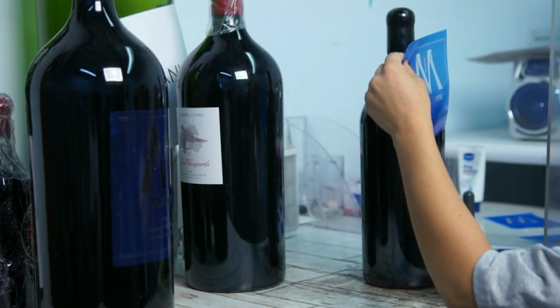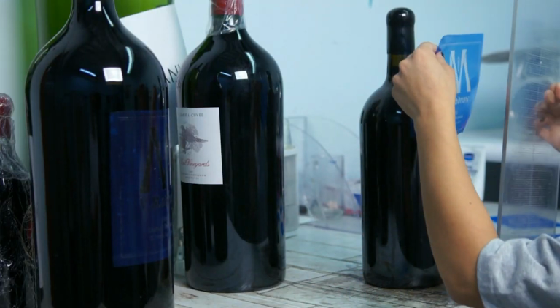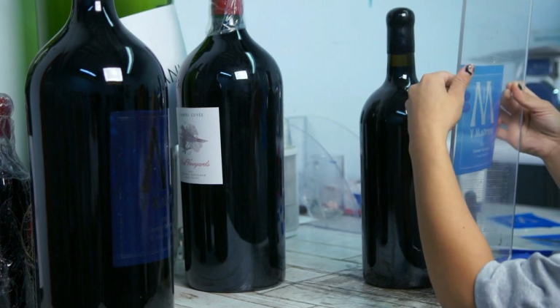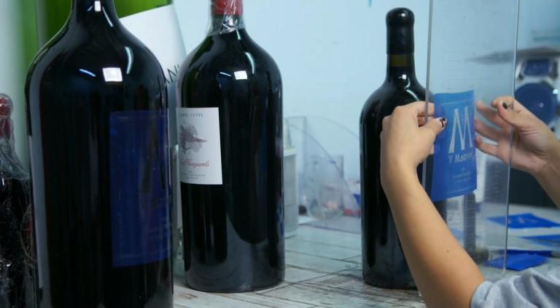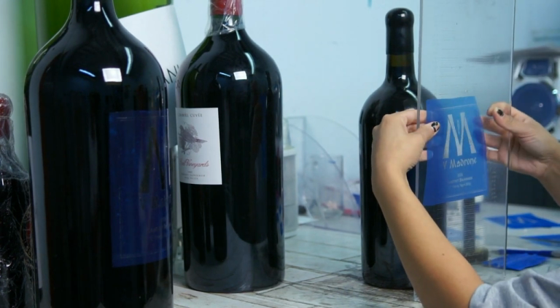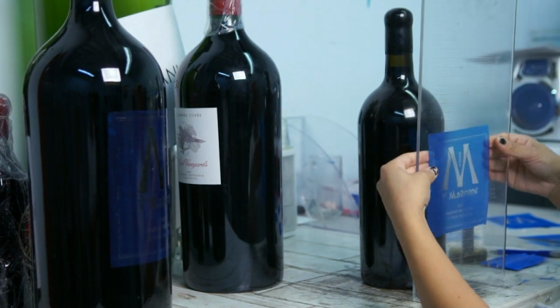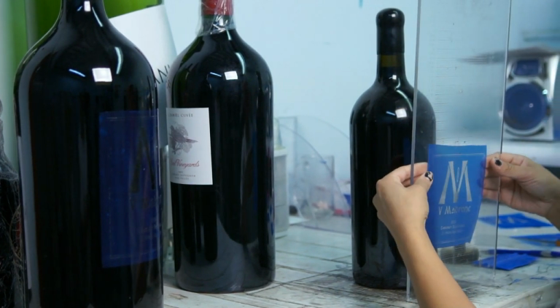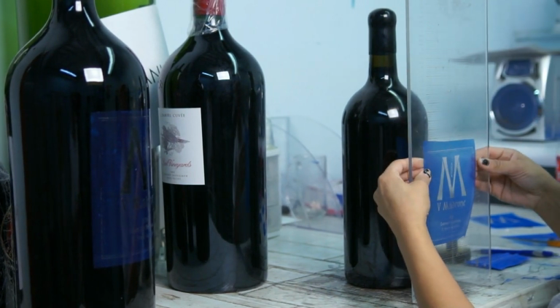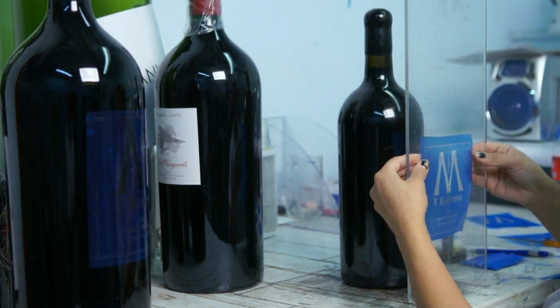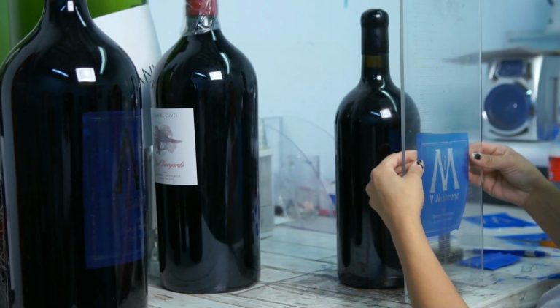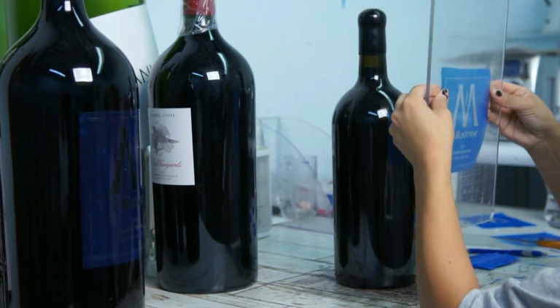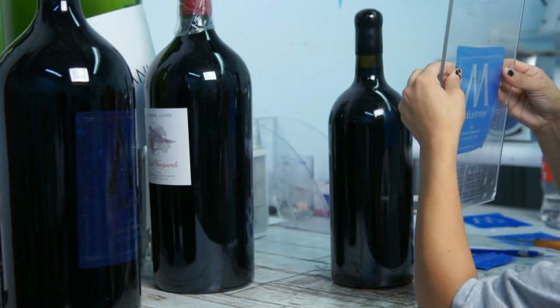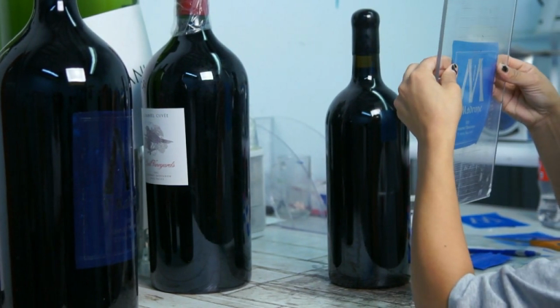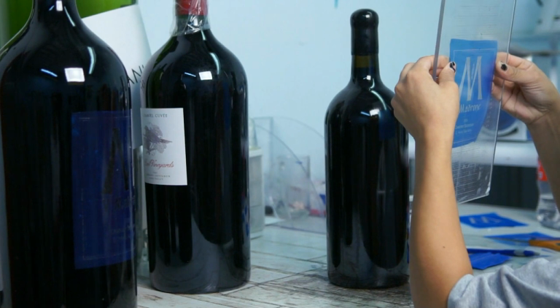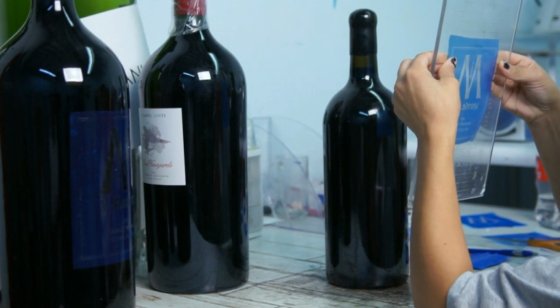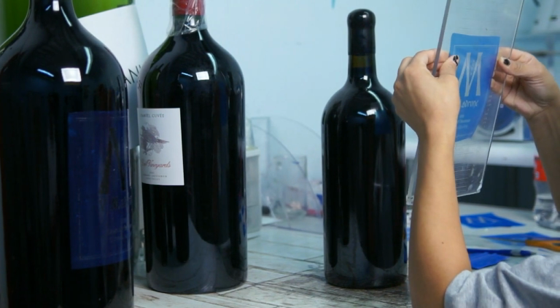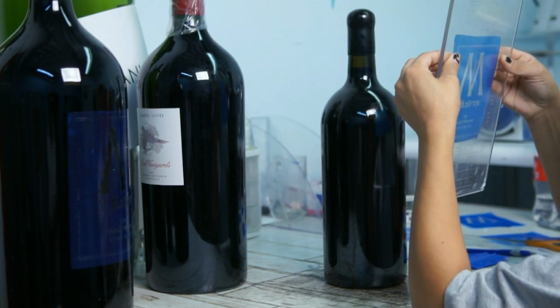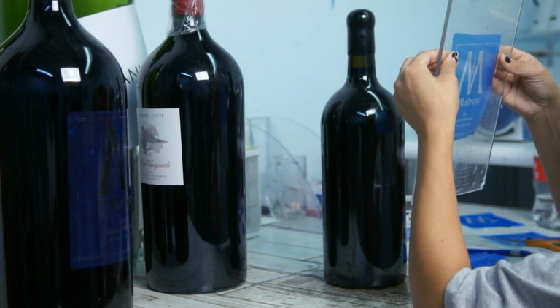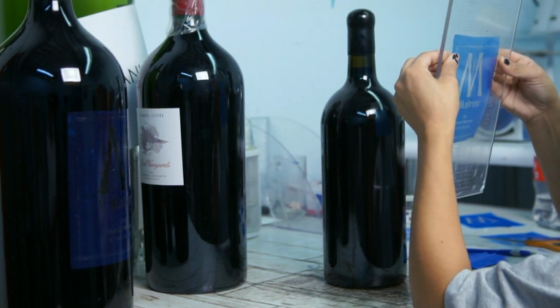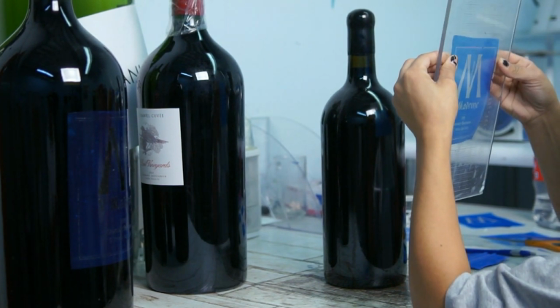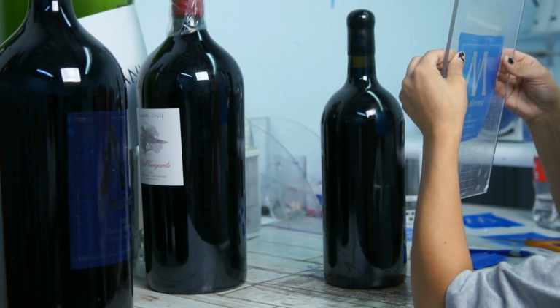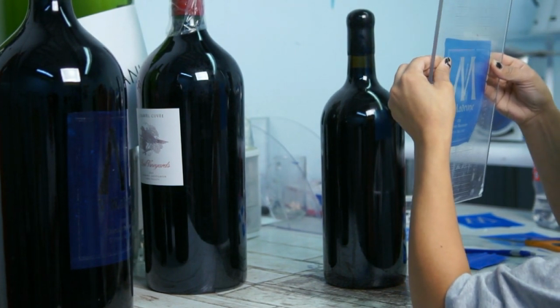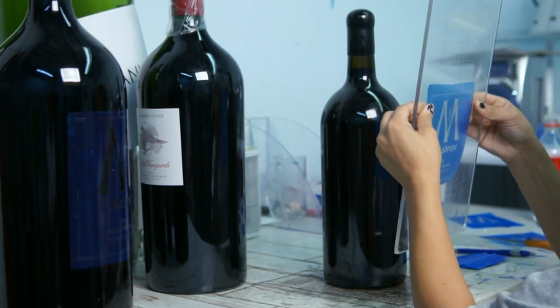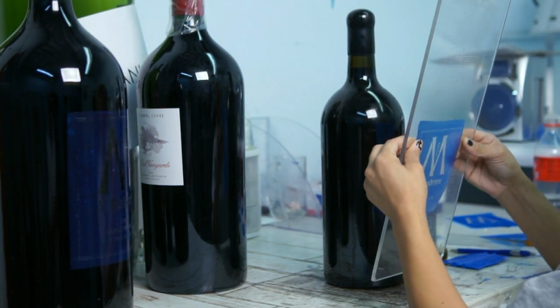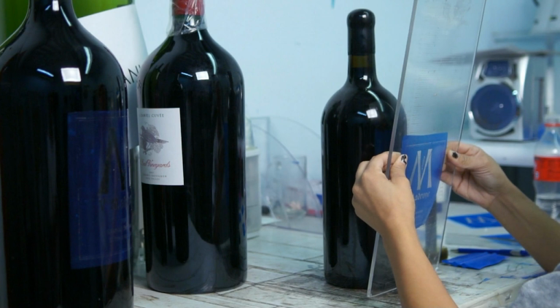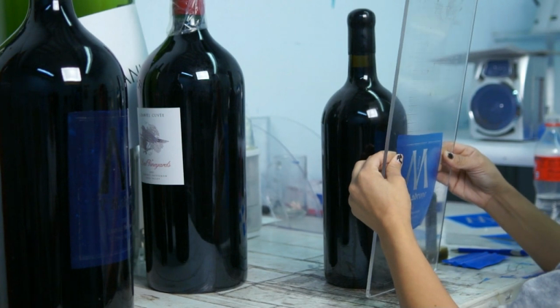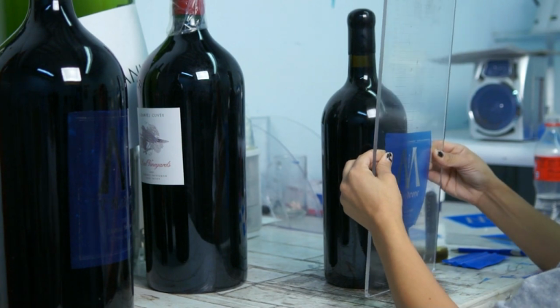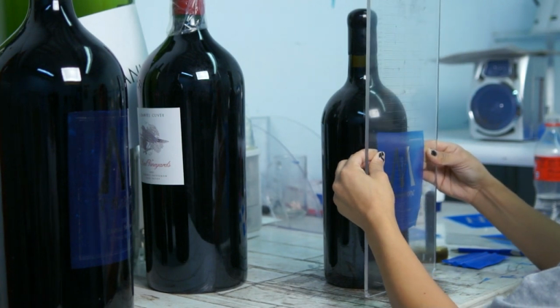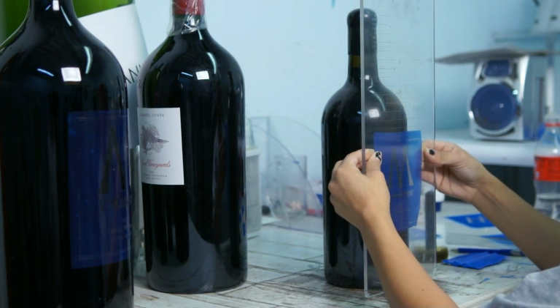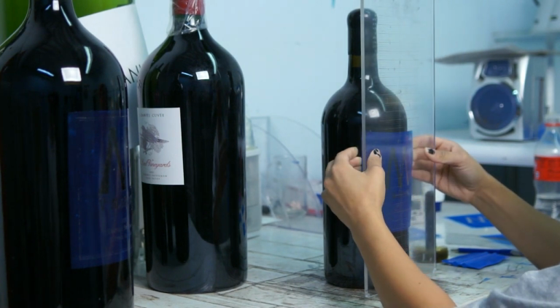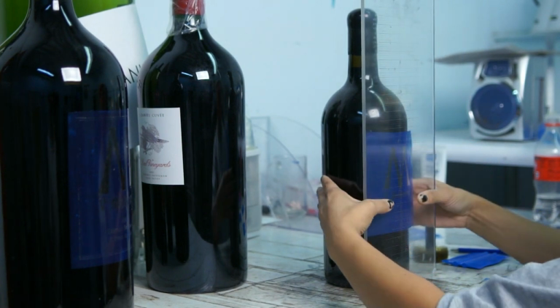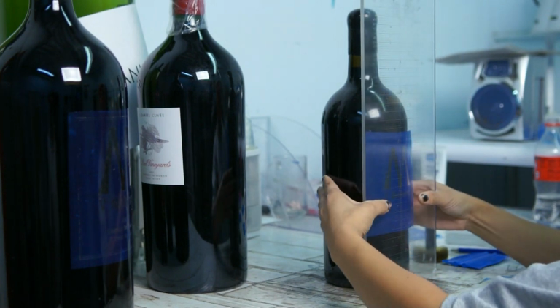Now a key step in the process: perfectly applying the stencil to the carefully cleaned wine bottle, paying attention to the measurements located on the work order. Whether we etch one bottle or thousands, this process remains the same.